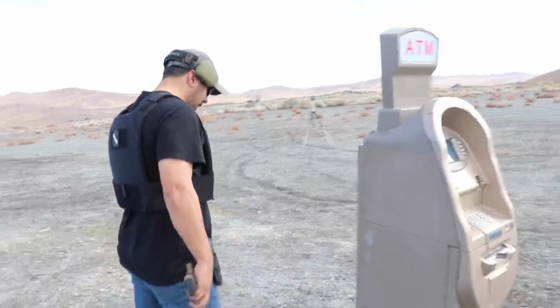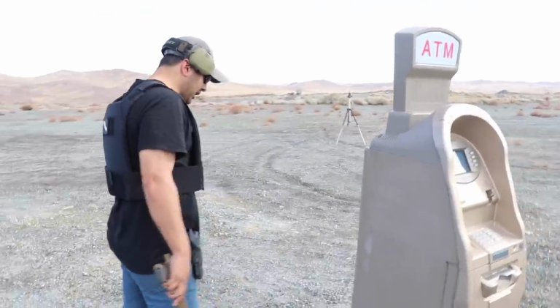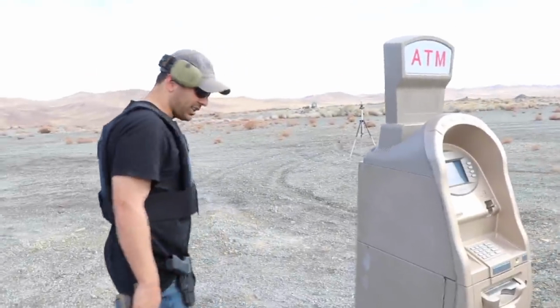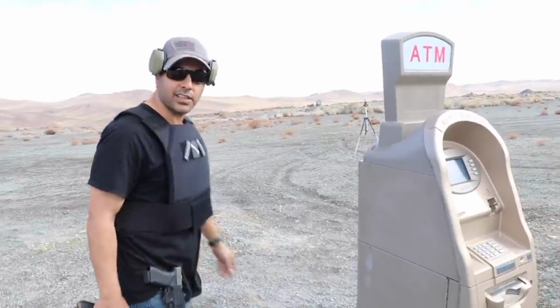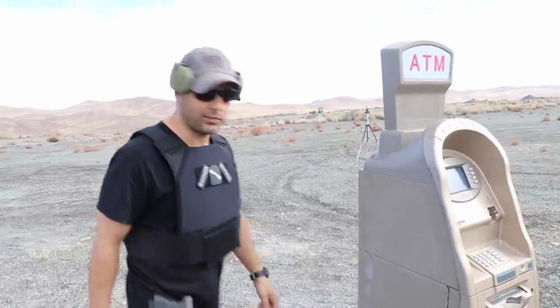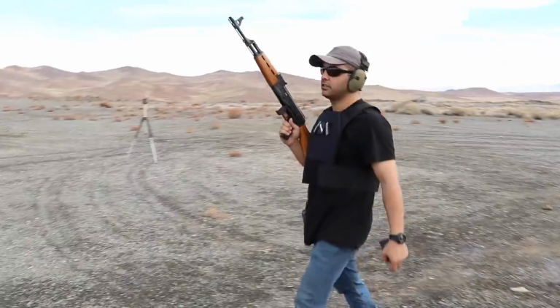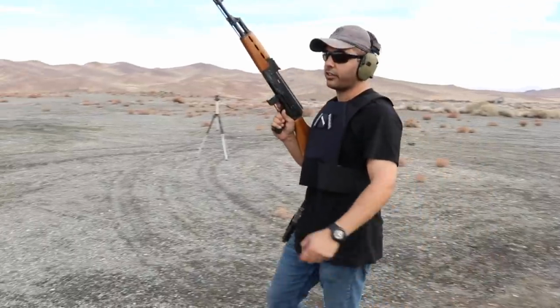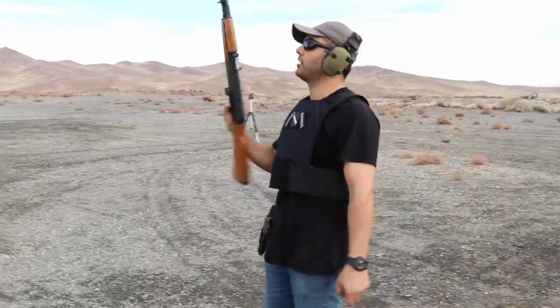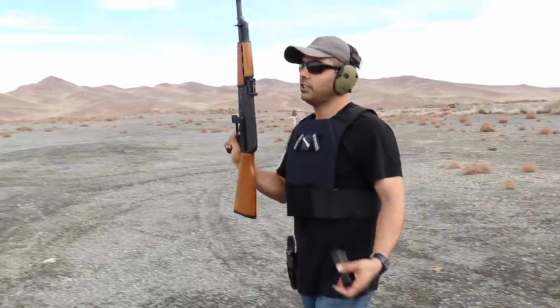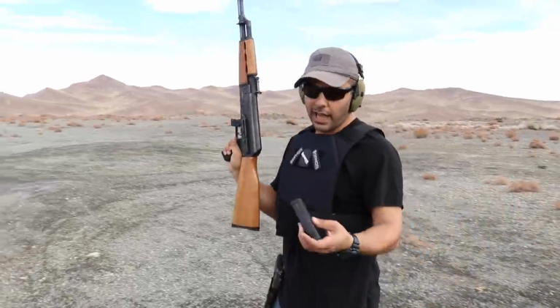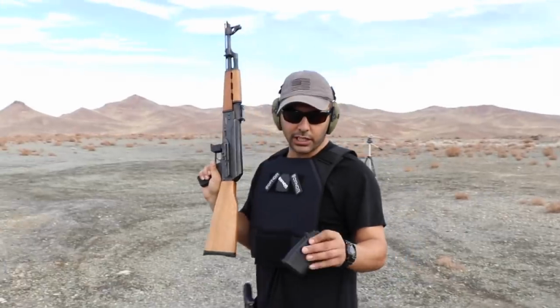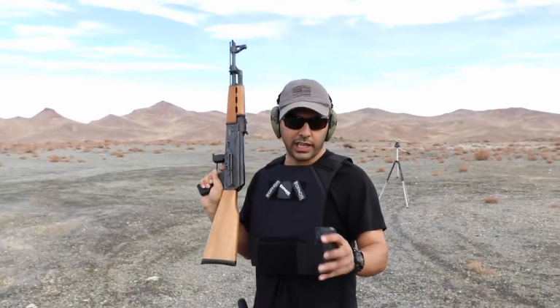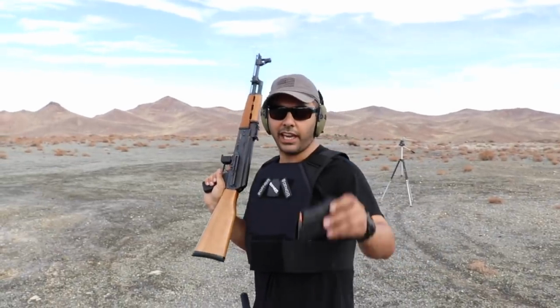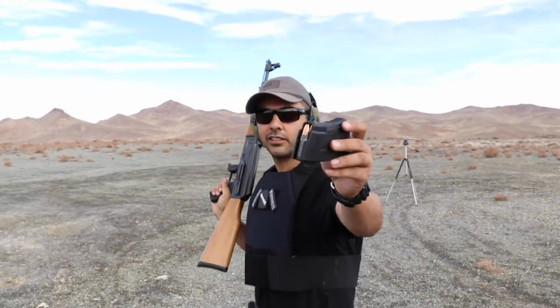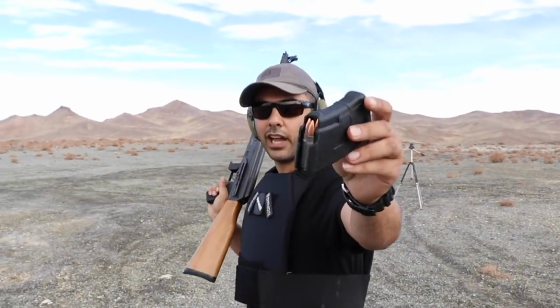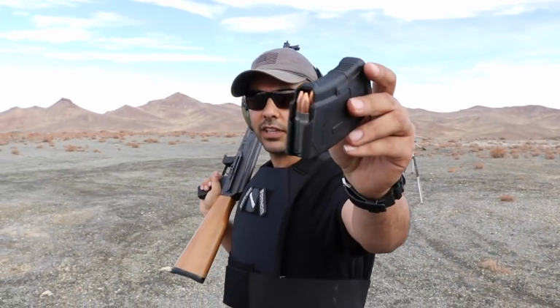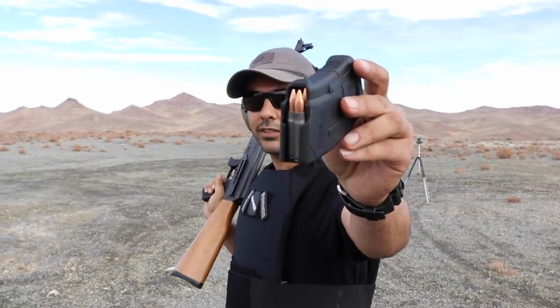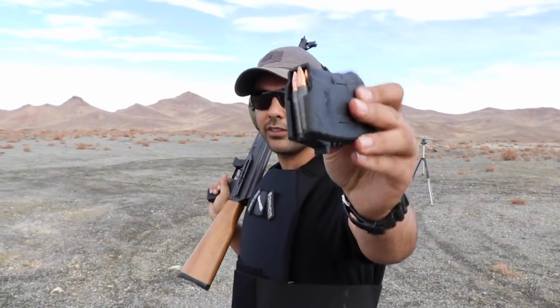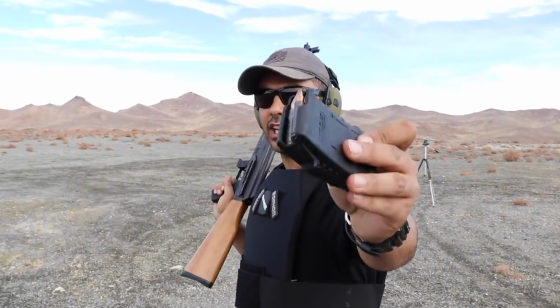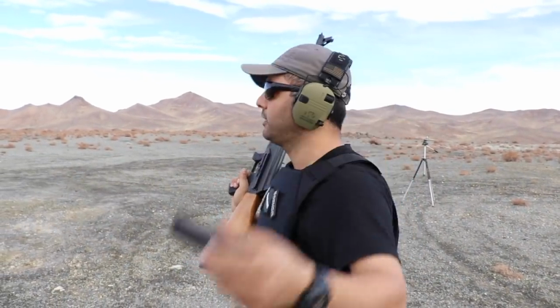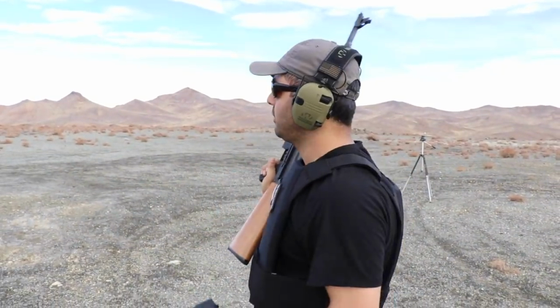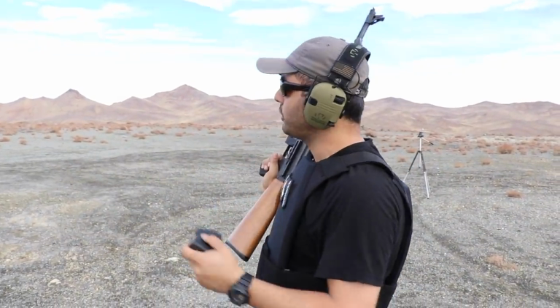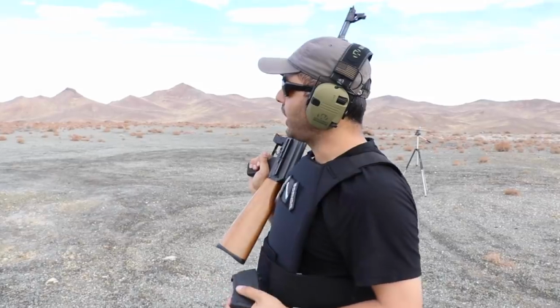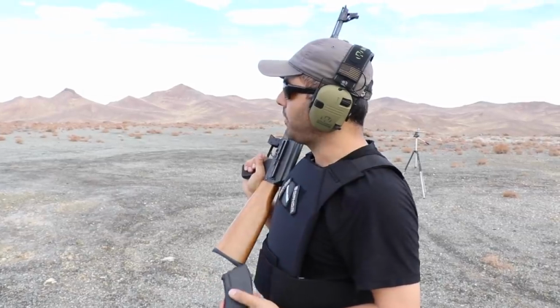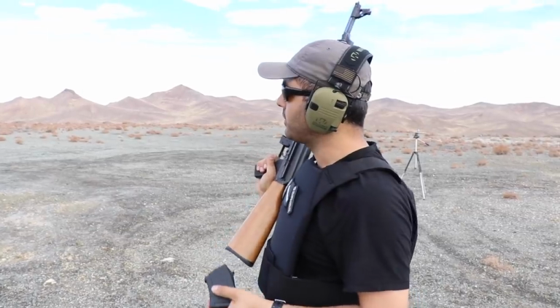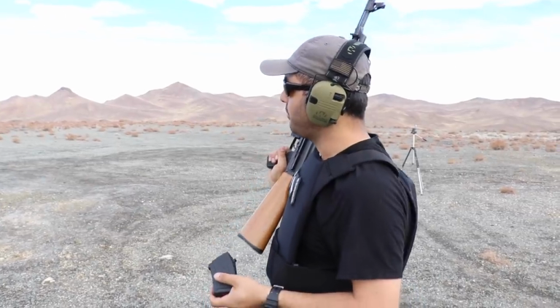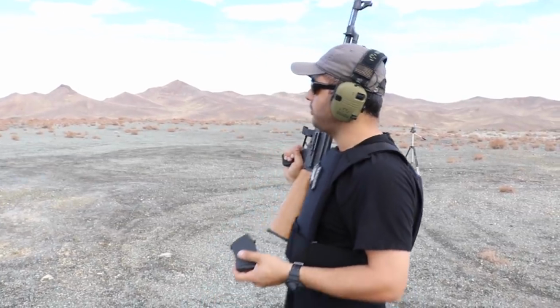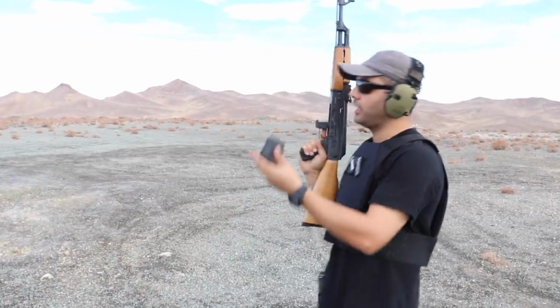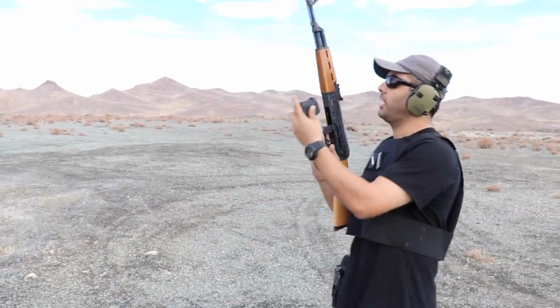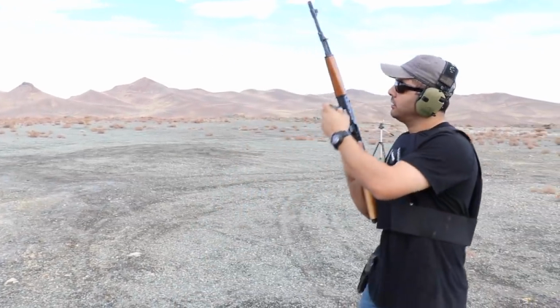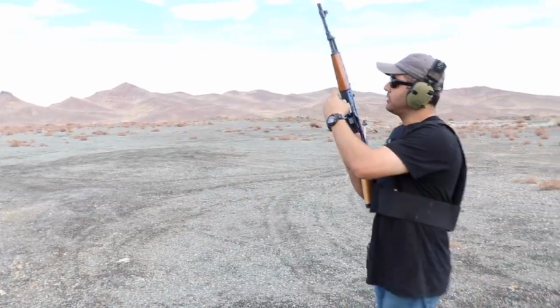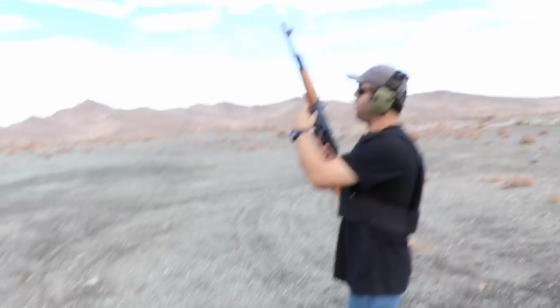Let's shoot it with the 7.62. Now we're going to do the AK round, the 7.62 by 39. We'll shoot it three times, same areas — bottom, middle, and high. Let's see what happens.